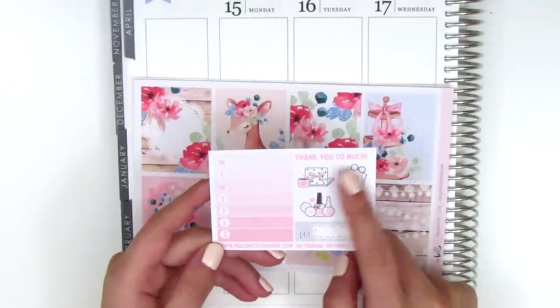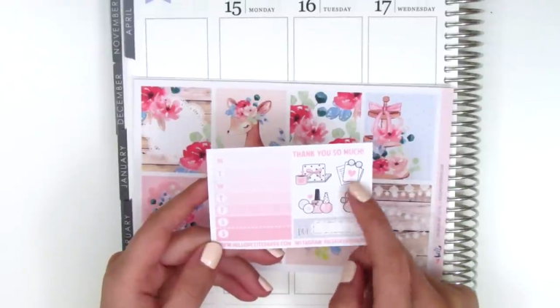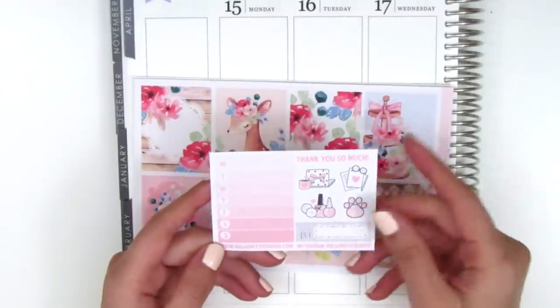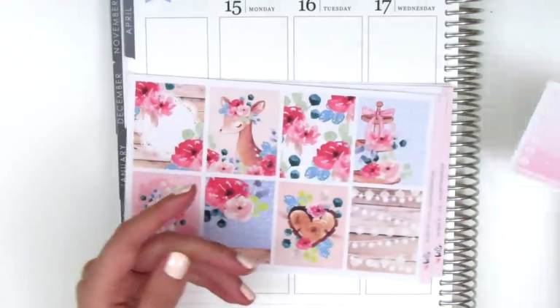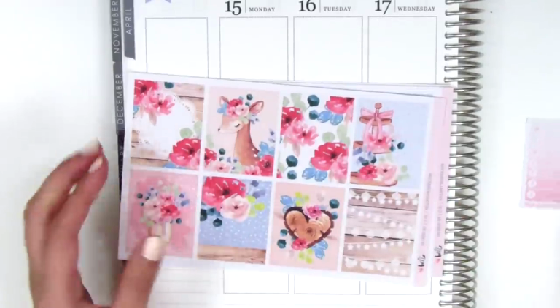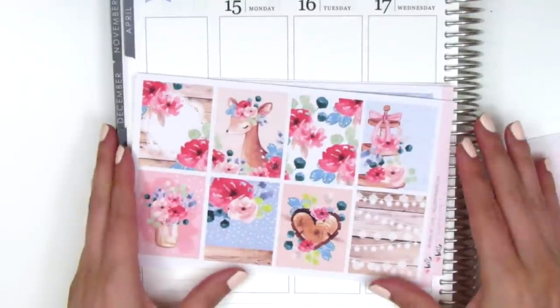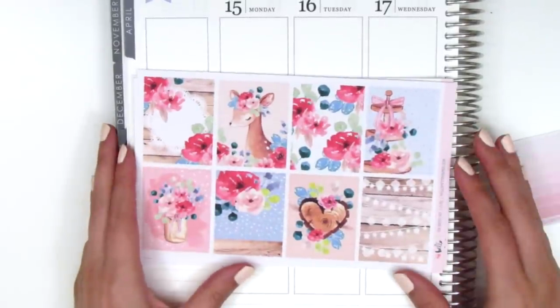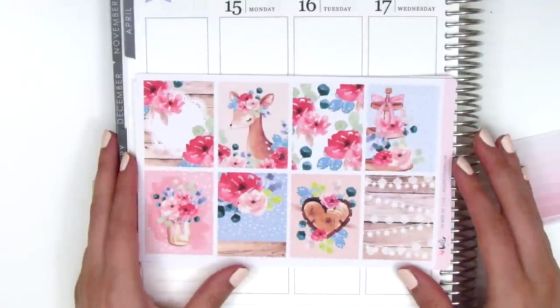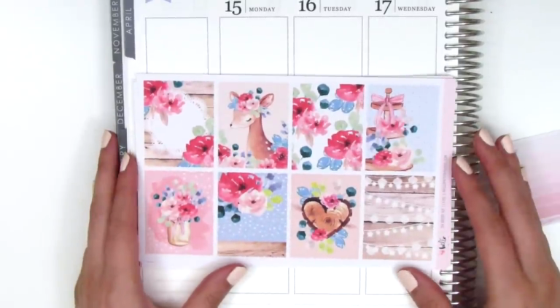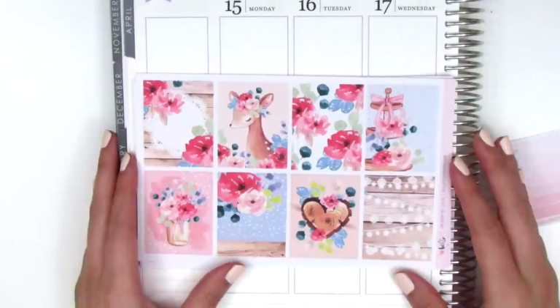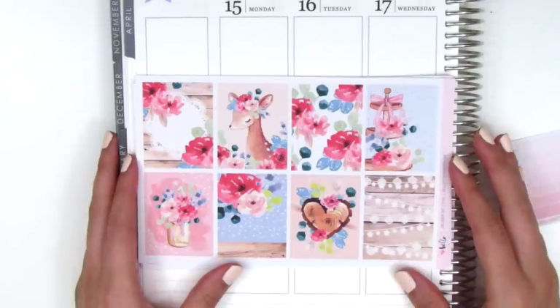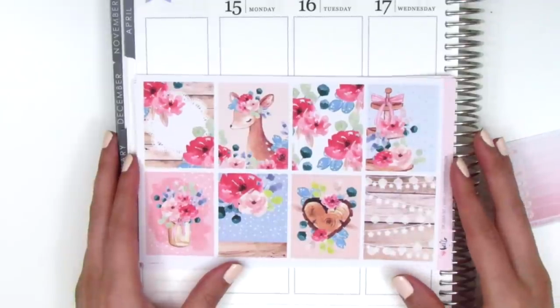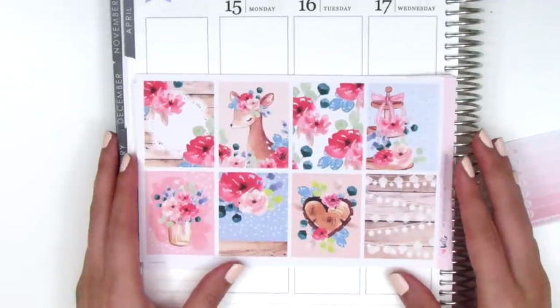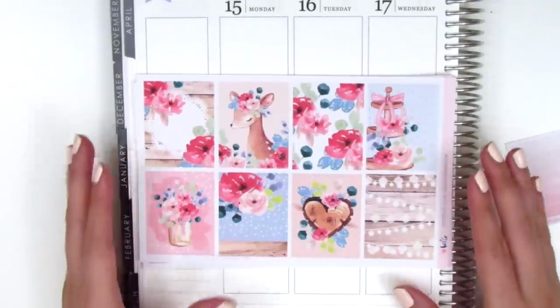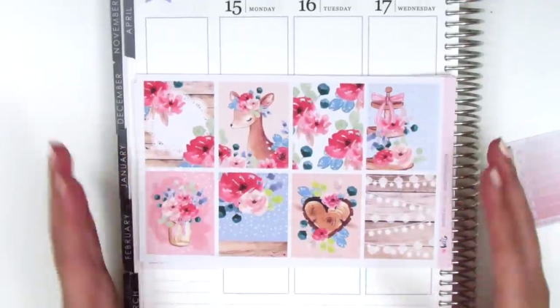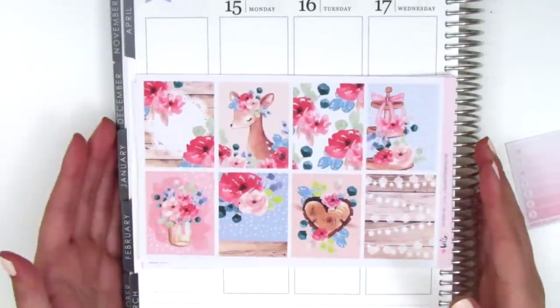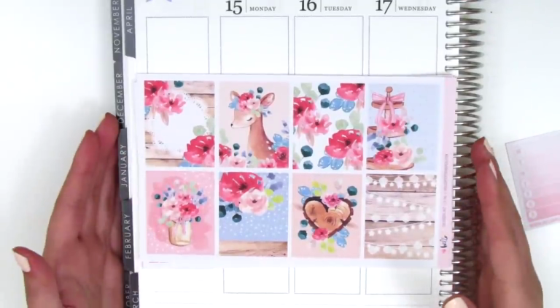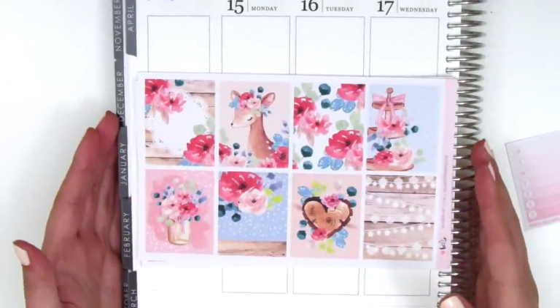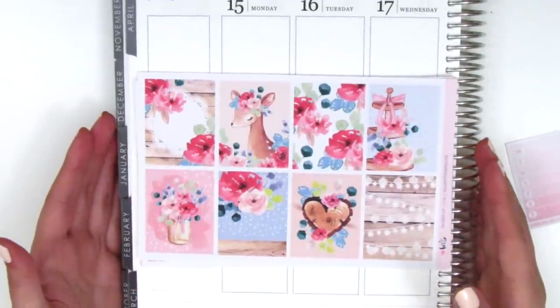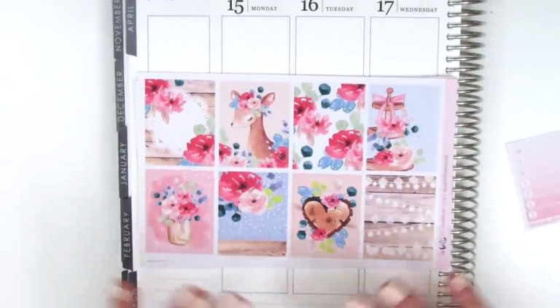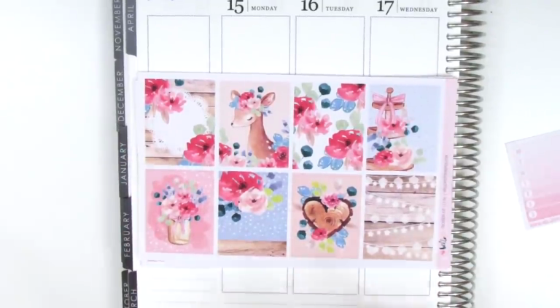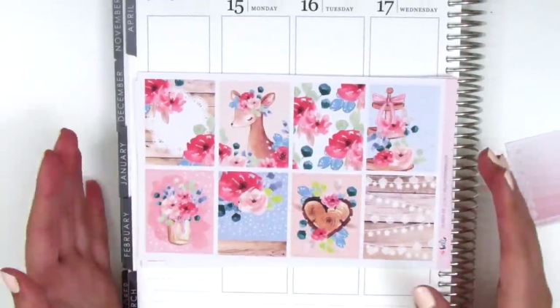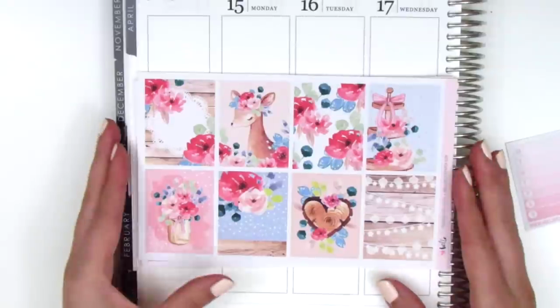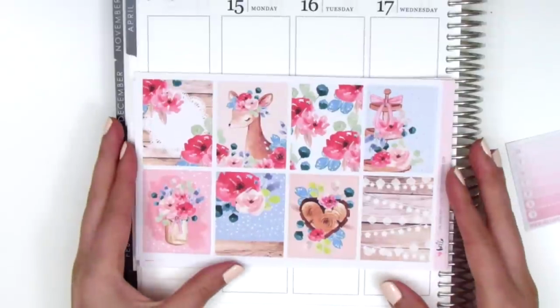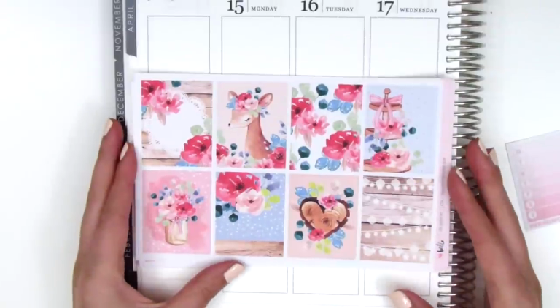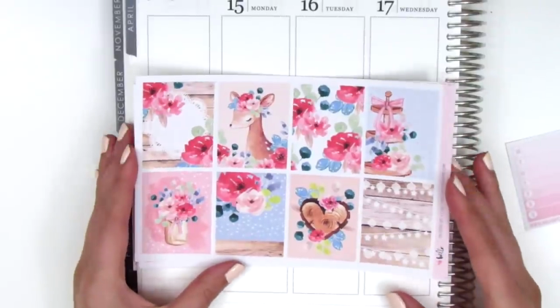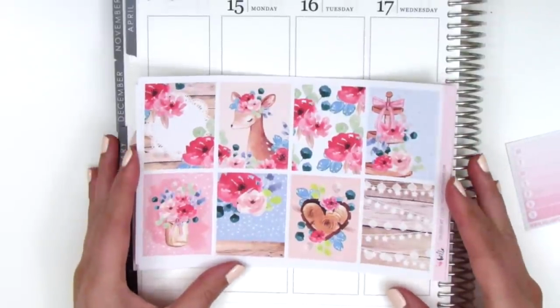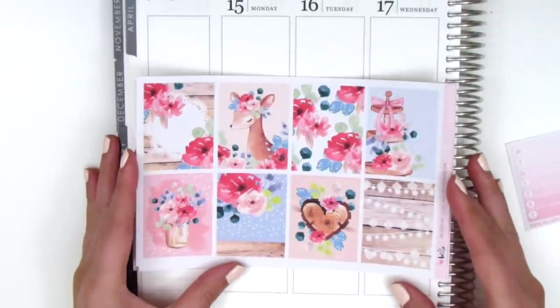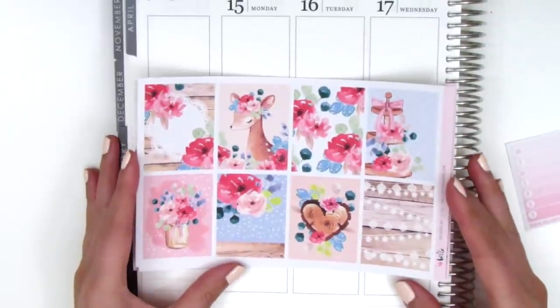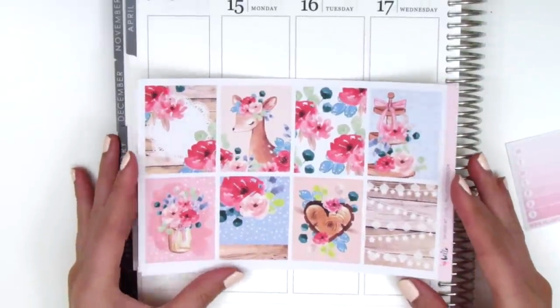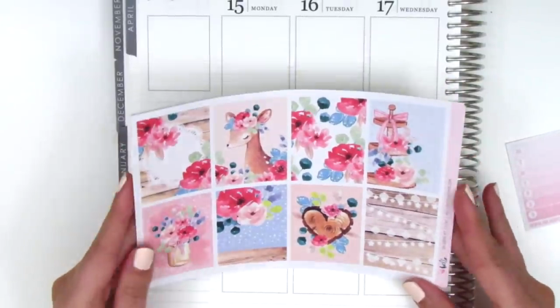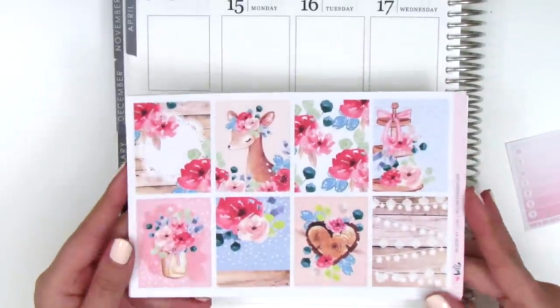I've got some little icons here. This kit is called 'Oh Dear,' which is so perfect. Hello Petite Paper — I think the owner's name is Vanessa — she hand draws everything and it's always so beautiful, so feminine, and just perfect.